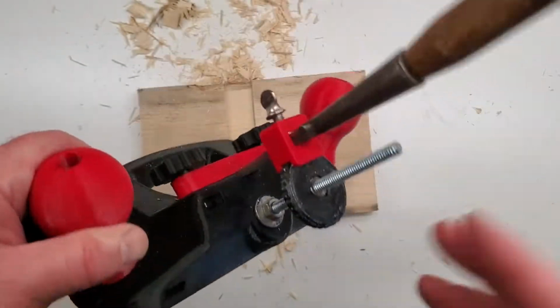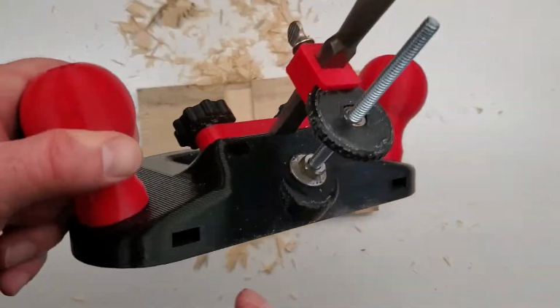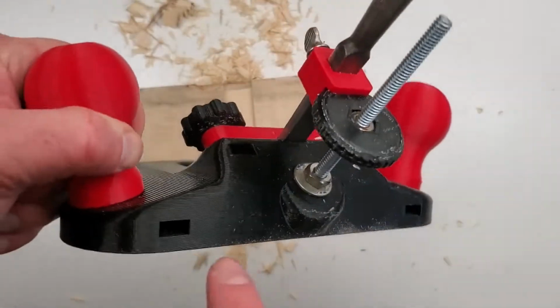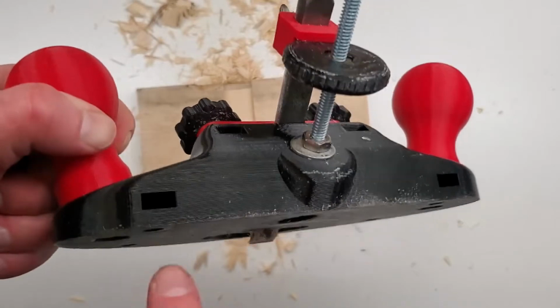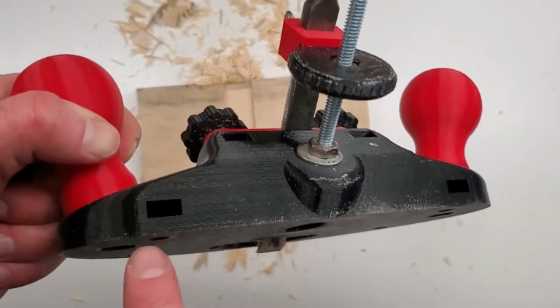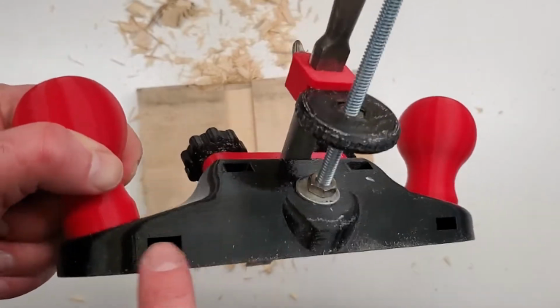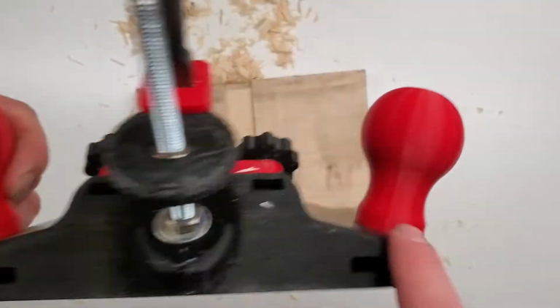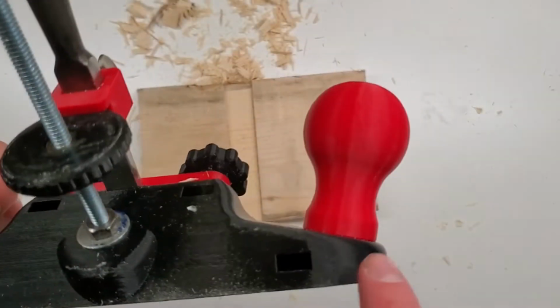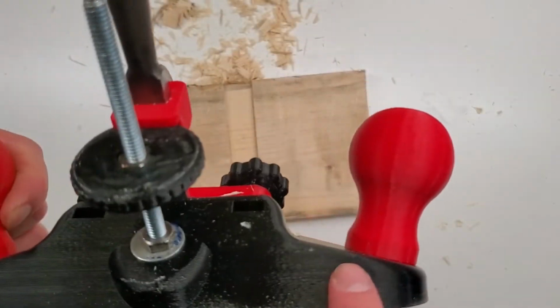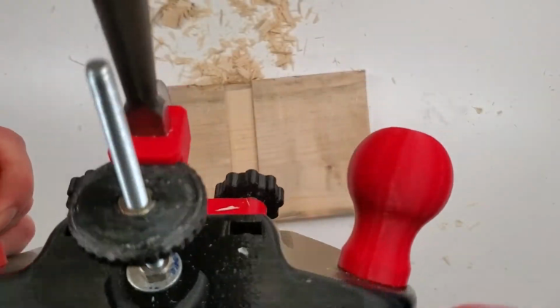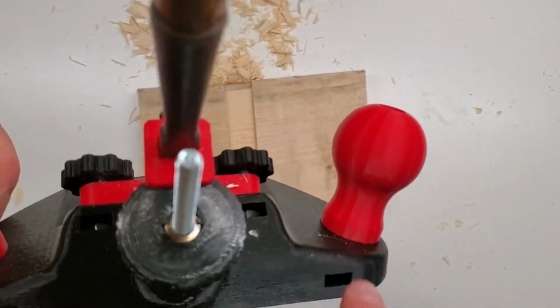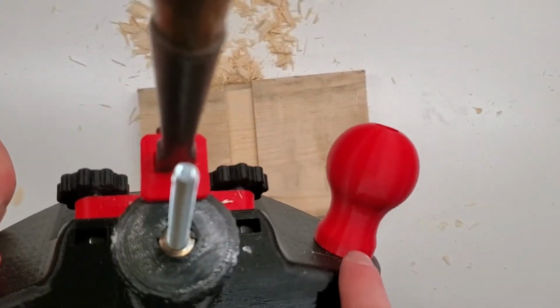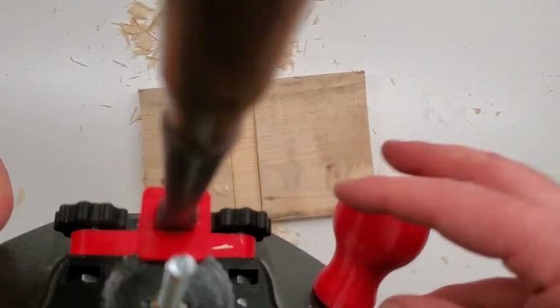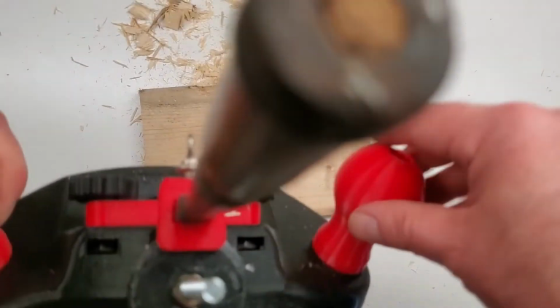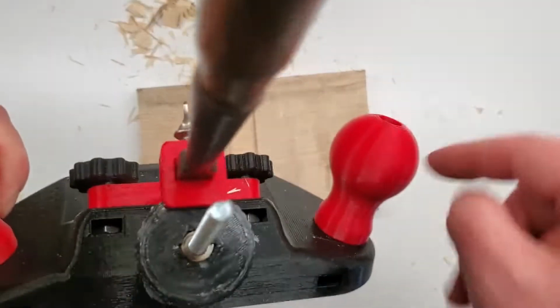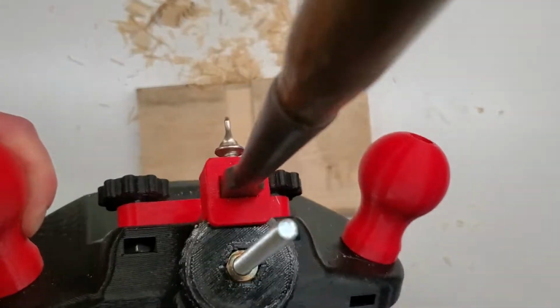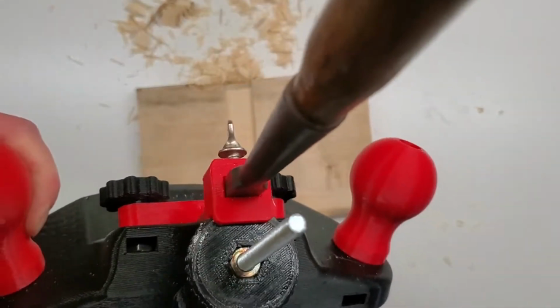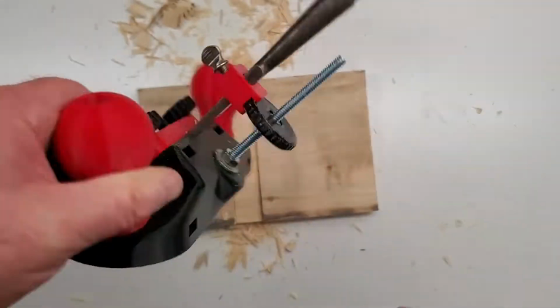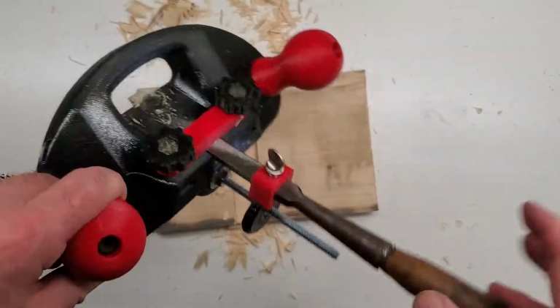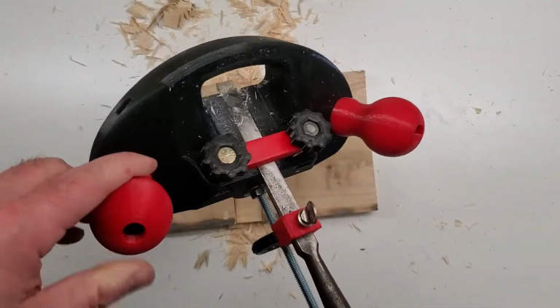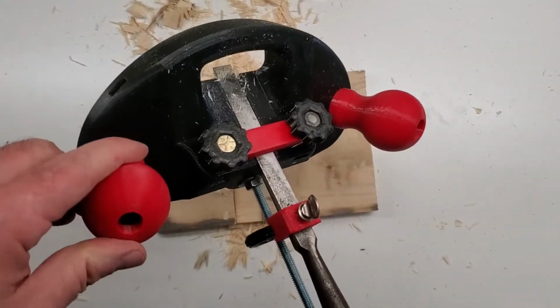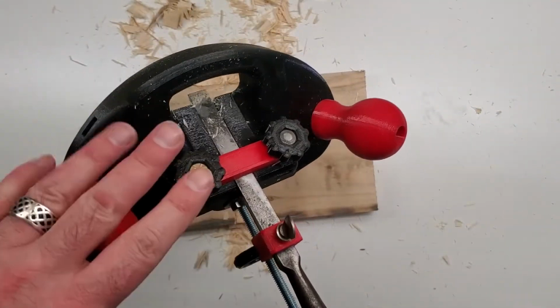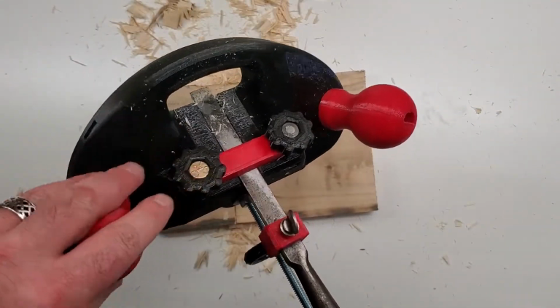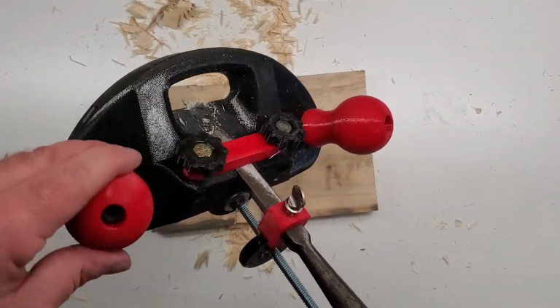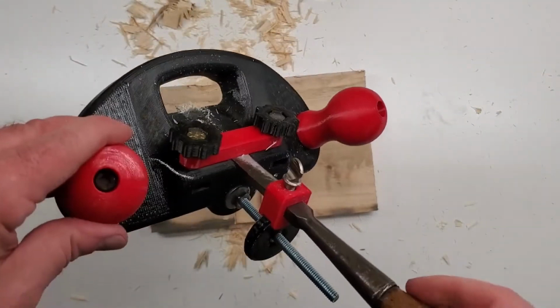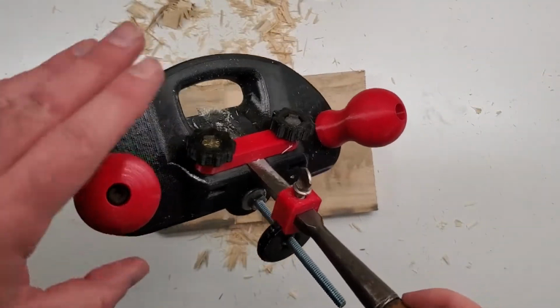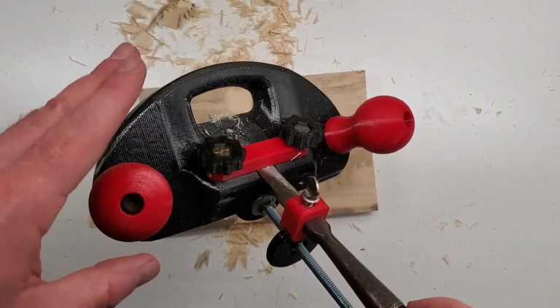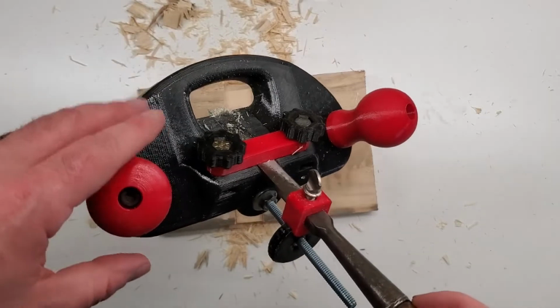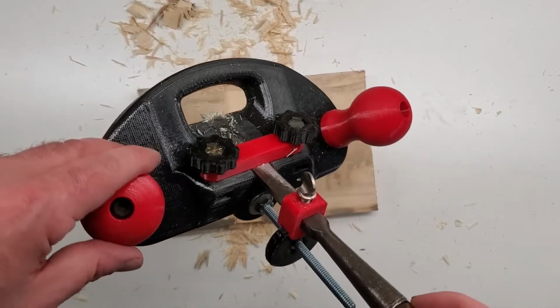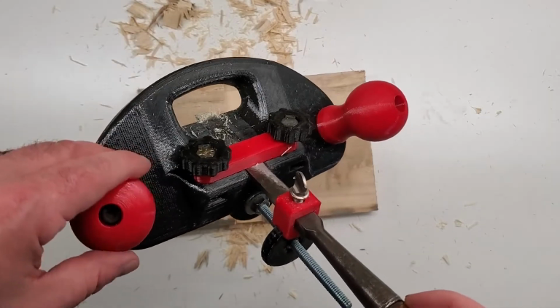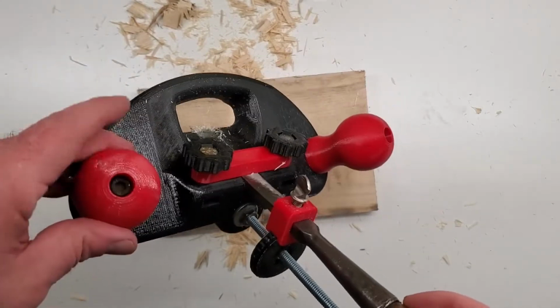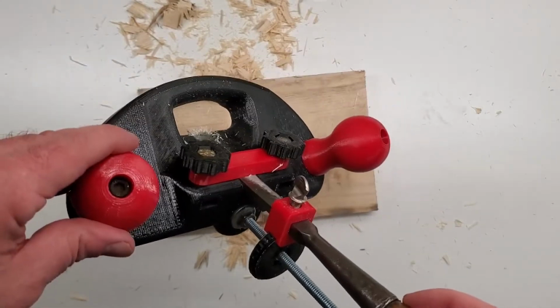This one was designed to go together quickly and easily. It's put together with captured nuts — the nuts slide in the slots and engage with the fasteners. This version is designed to use all 1/4-20 fasteners, but there's also a version designed for M6 as well.